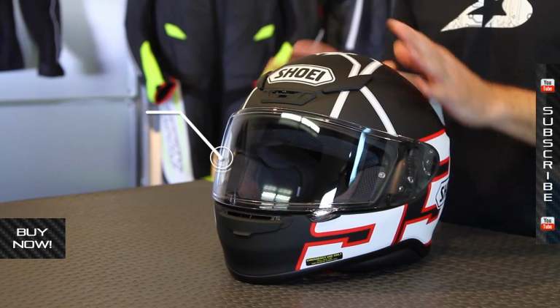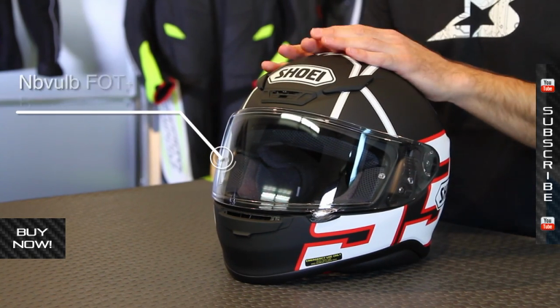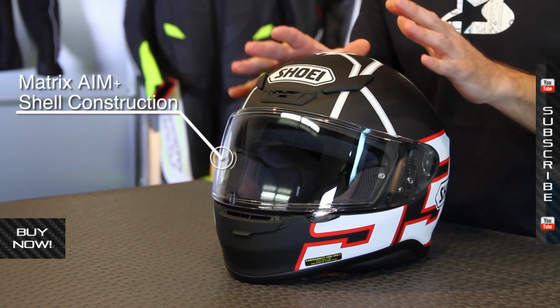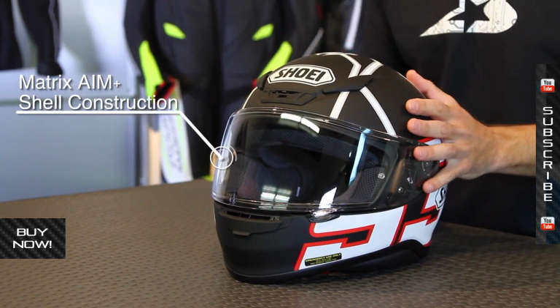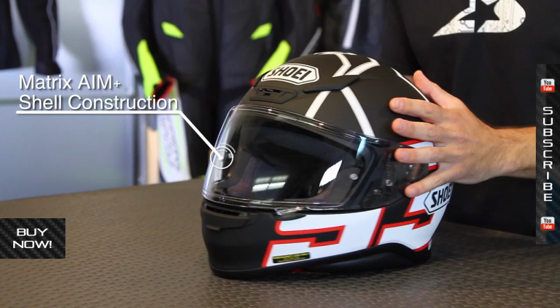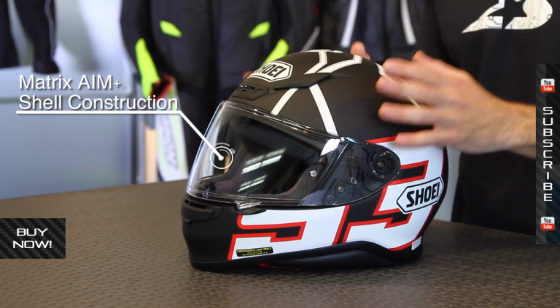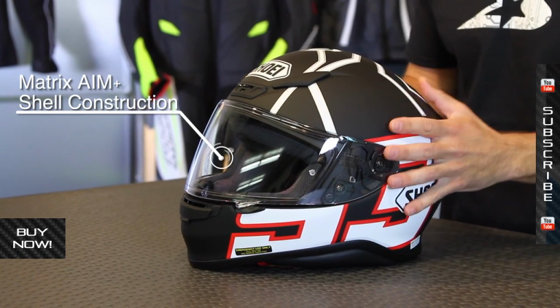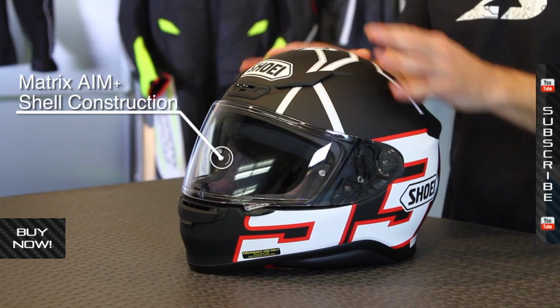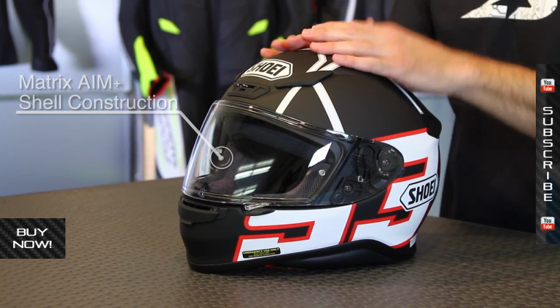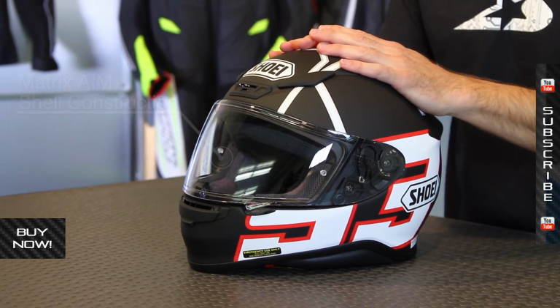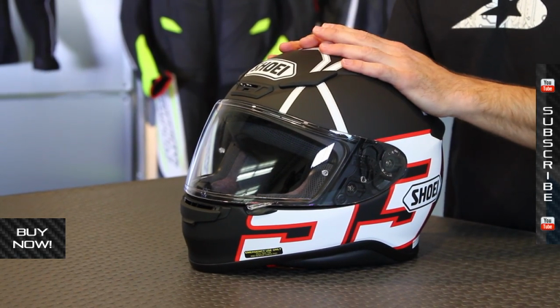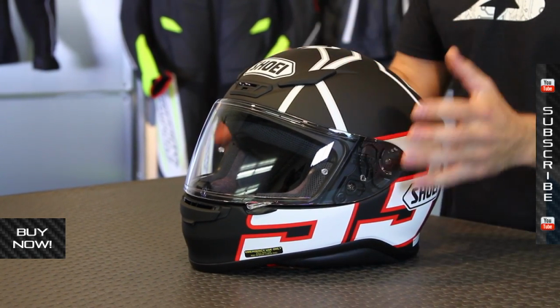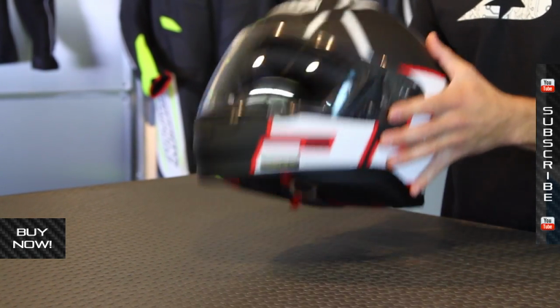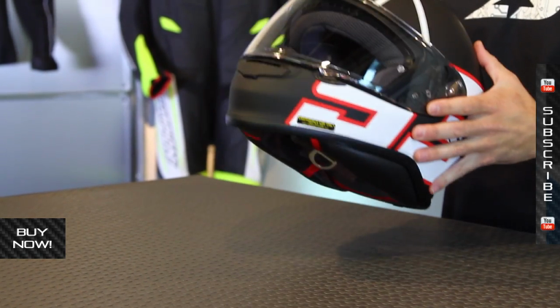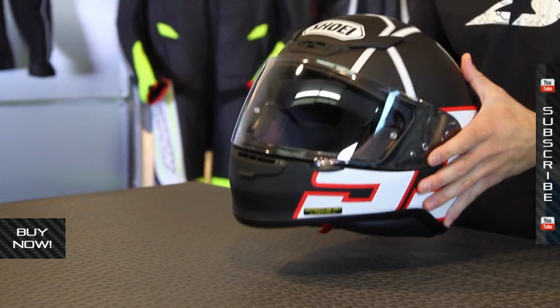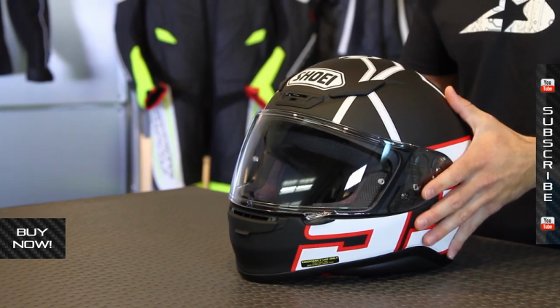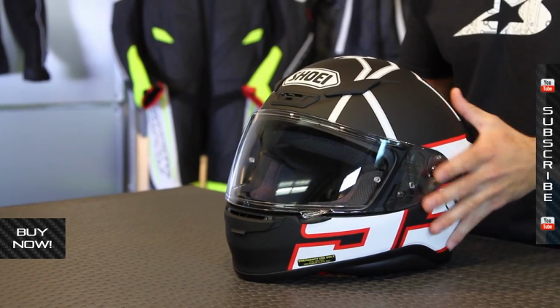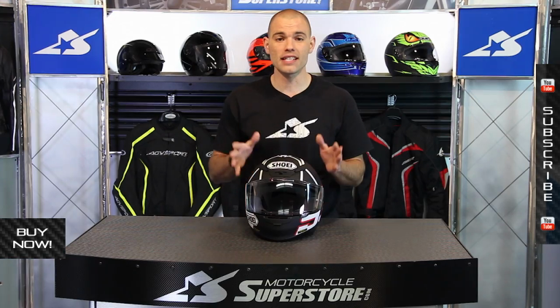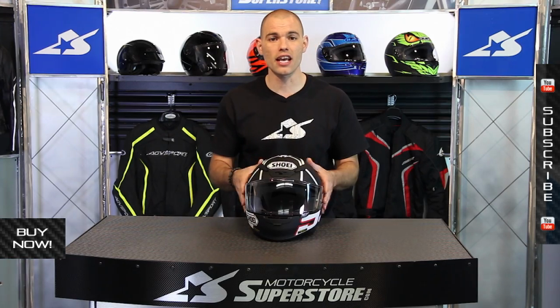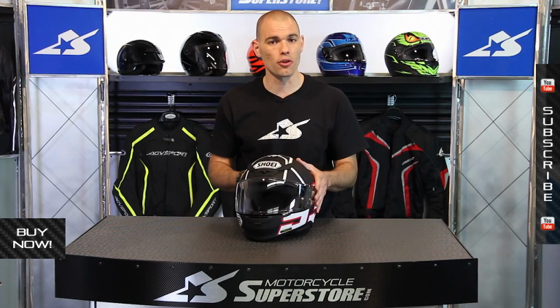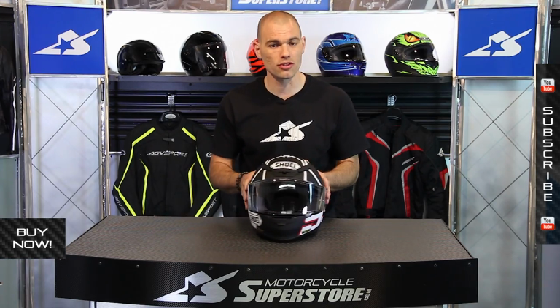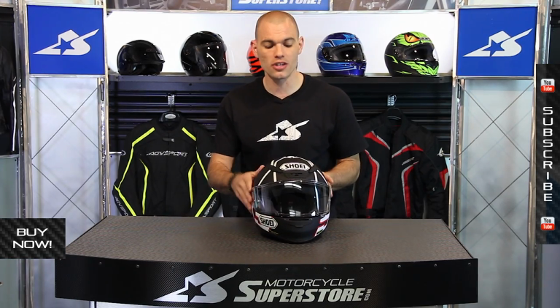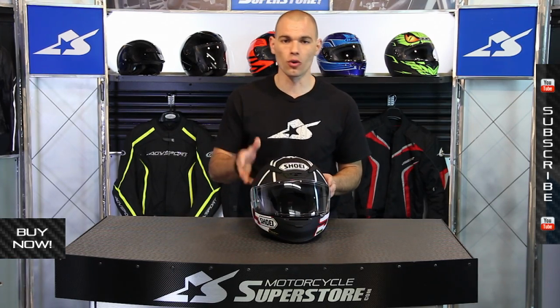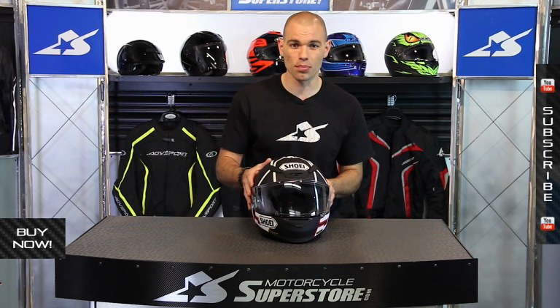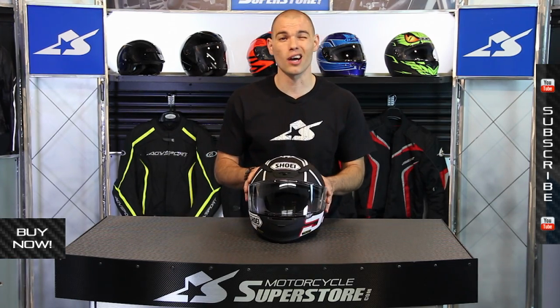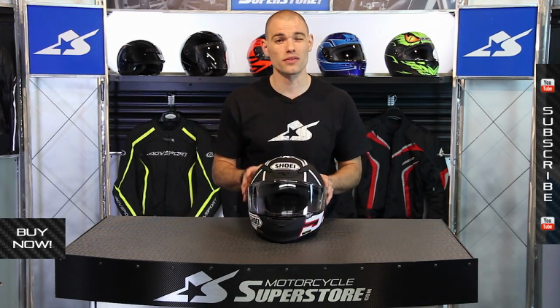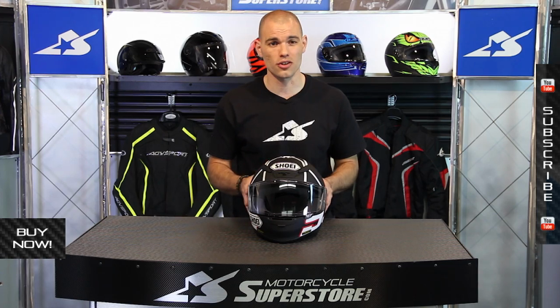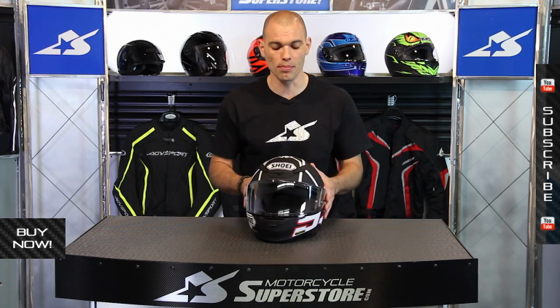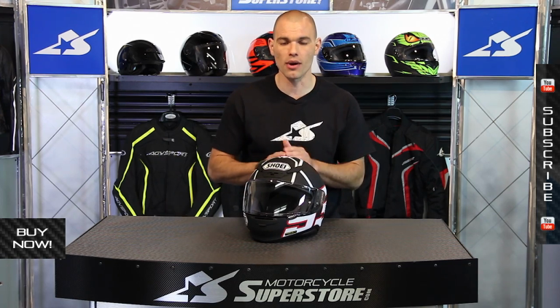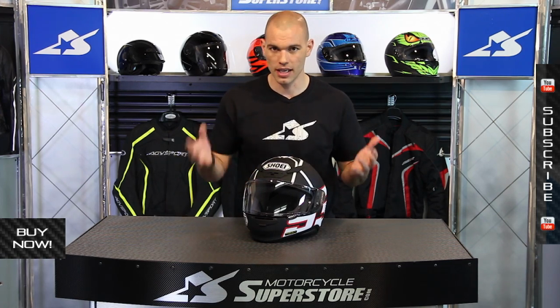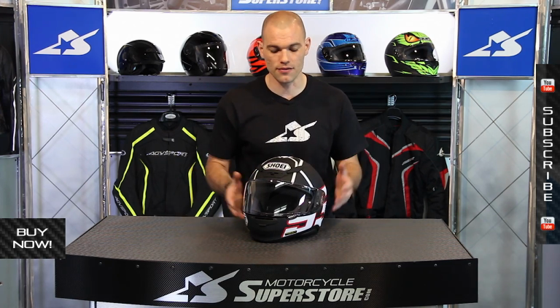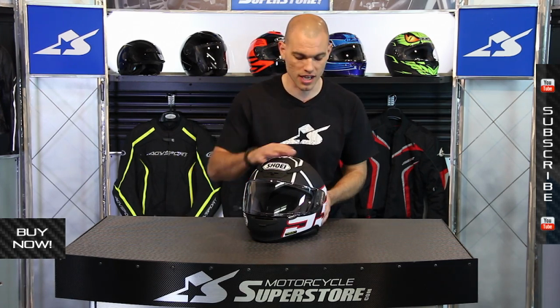It uses the advanced integrated matrix shell — that's a multi-ply shell, very lightweight. This size large is 3.4 pounds. Sizing on this runs extra small through double extra large. Full retail price is upwards of $620, however it does often go on sale.